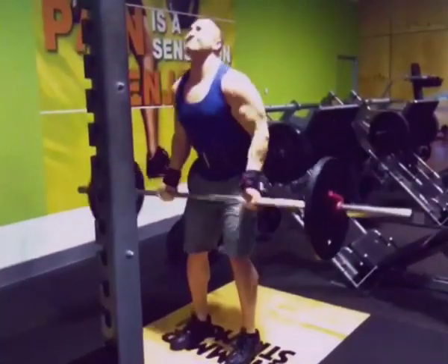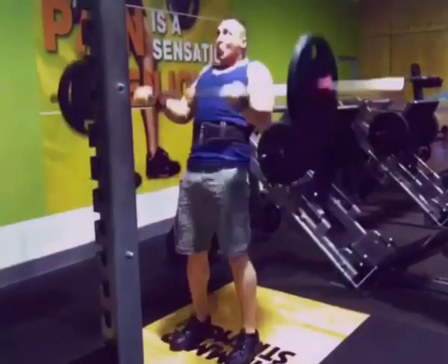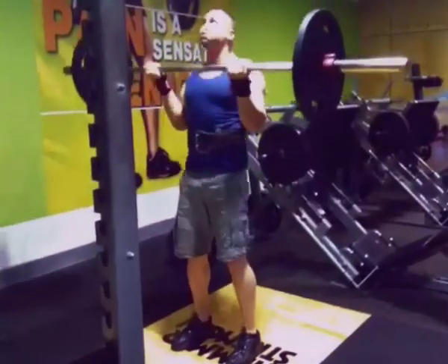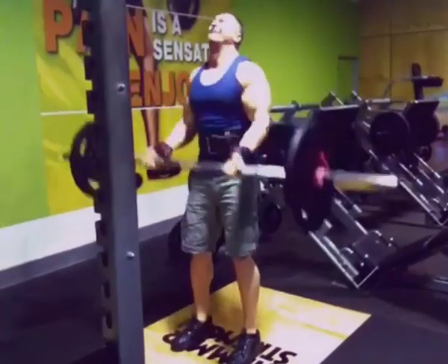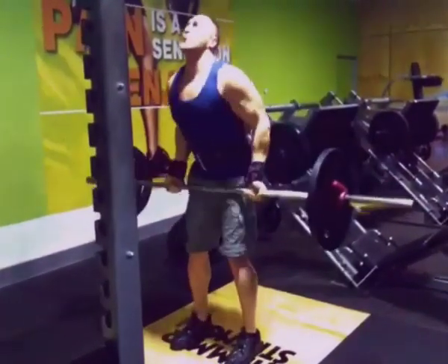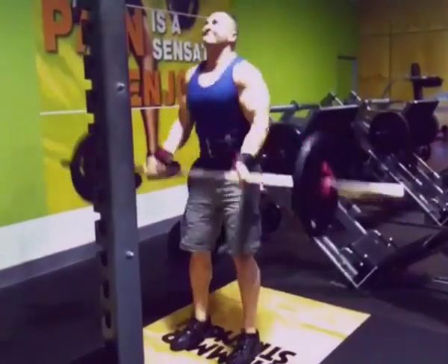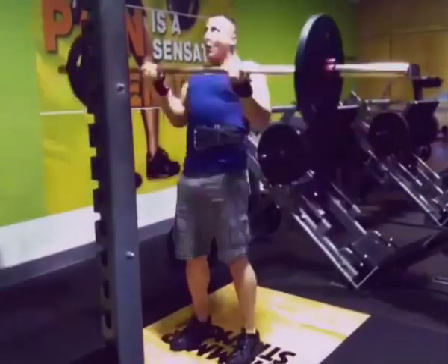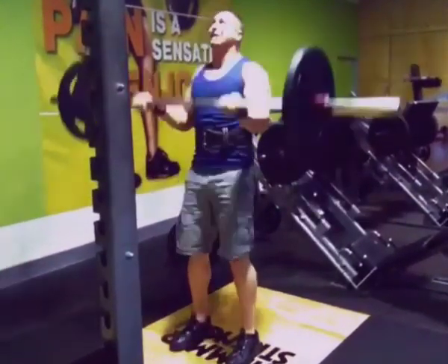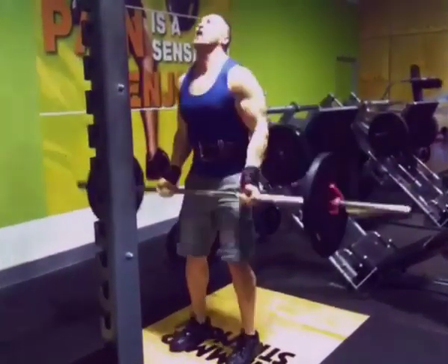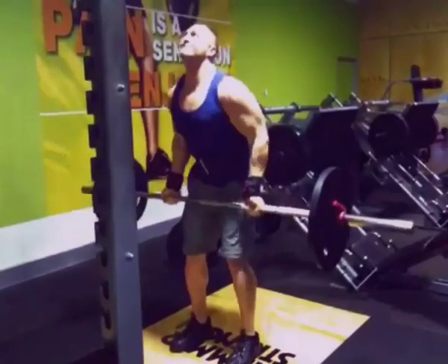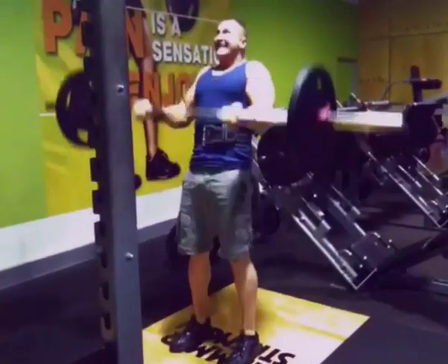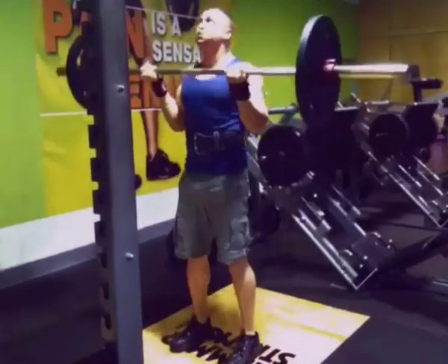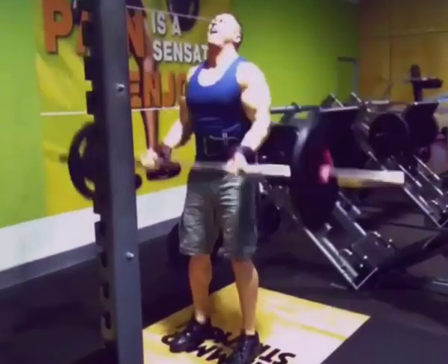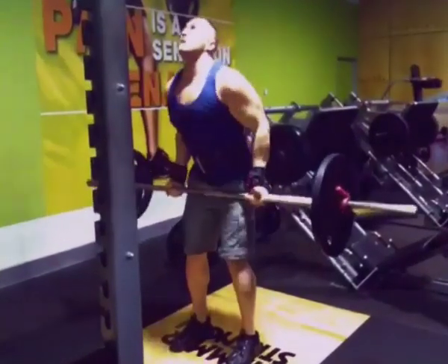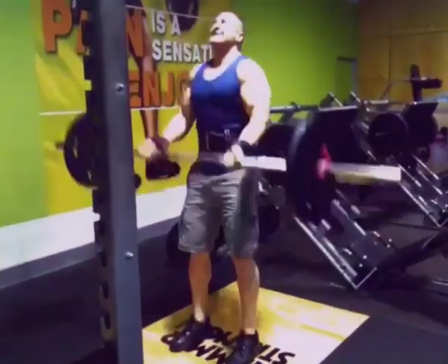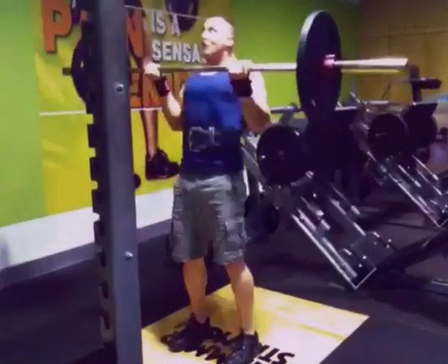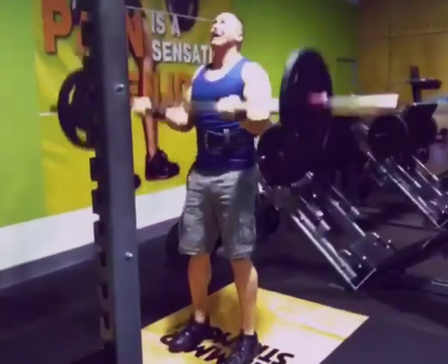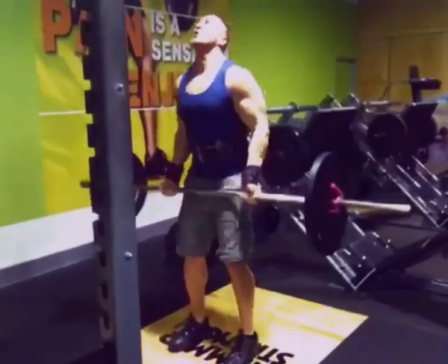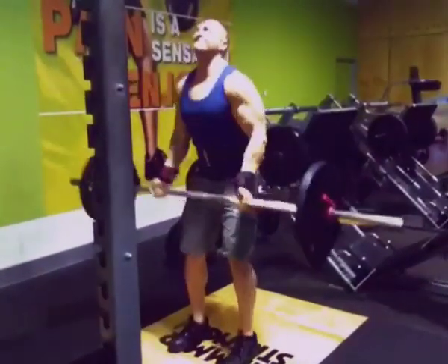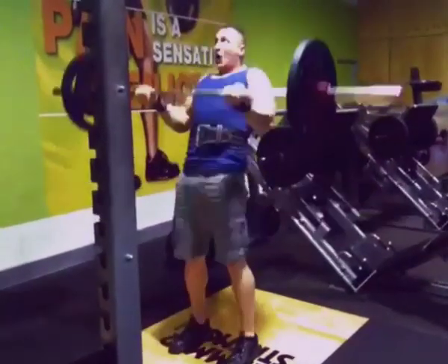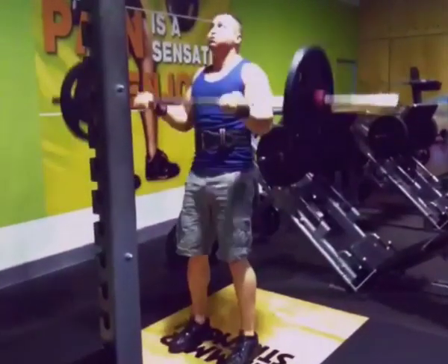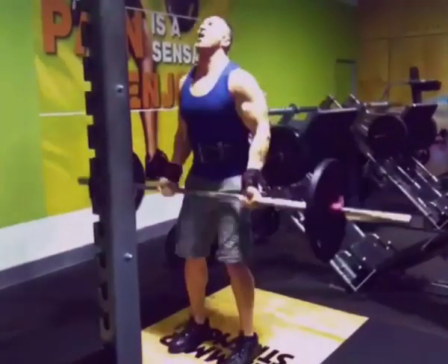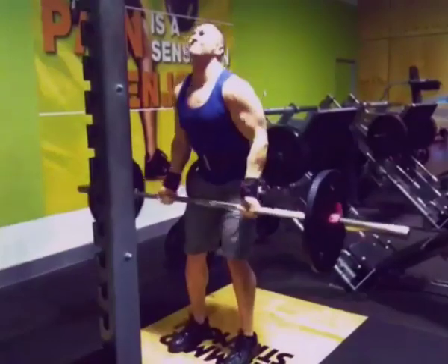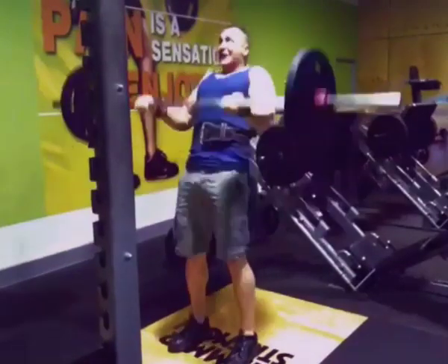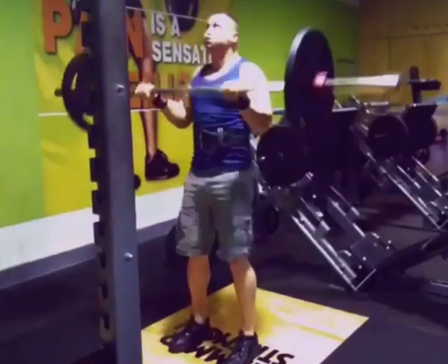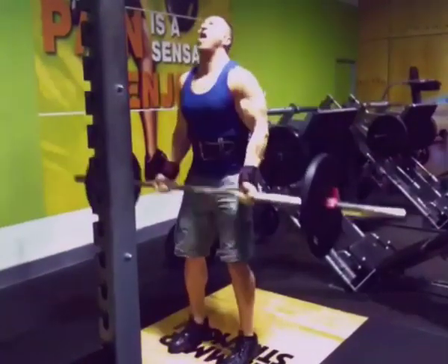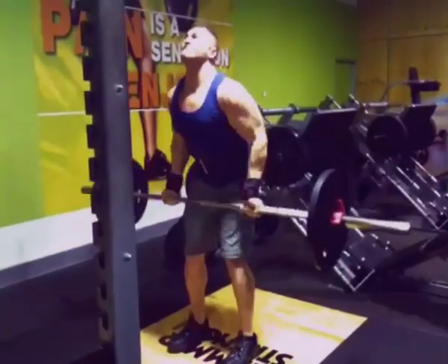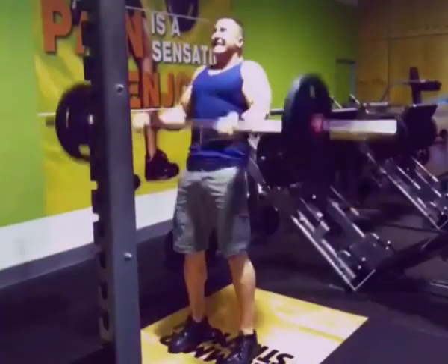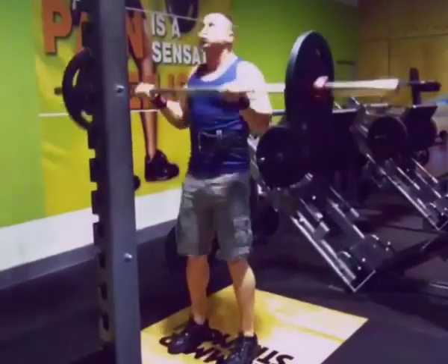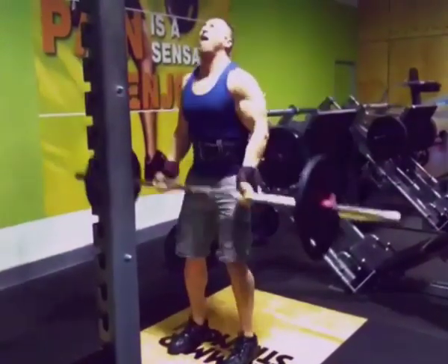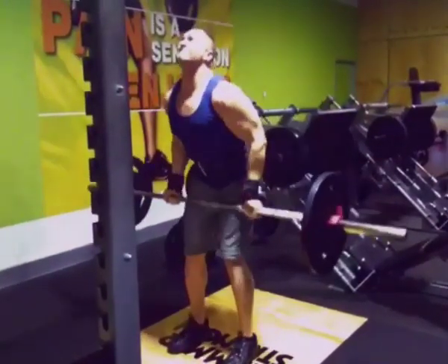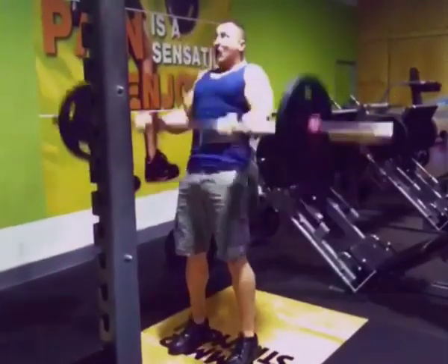Today we're seeing how many I could actually do in one set. I had my forearm straps on and my belt for a bit of added support, and I managed to get out 21 reps, which is quite substantial.